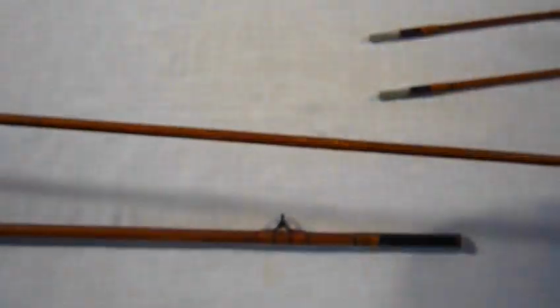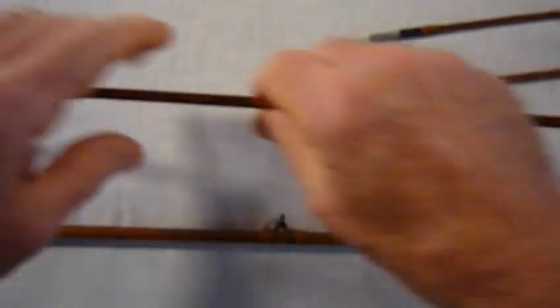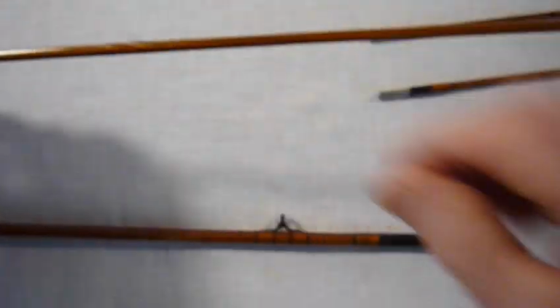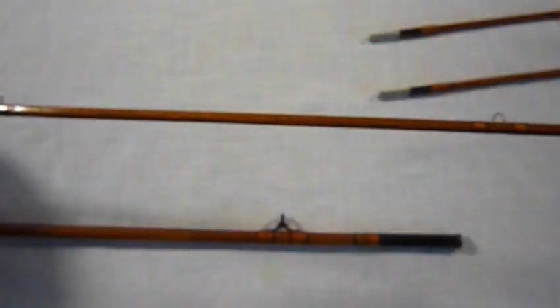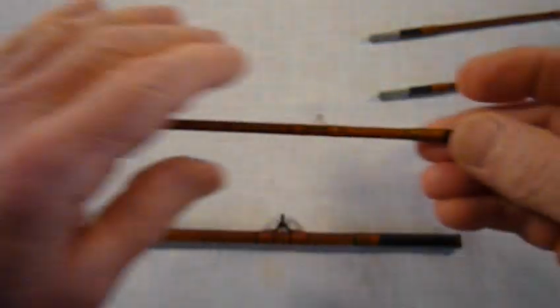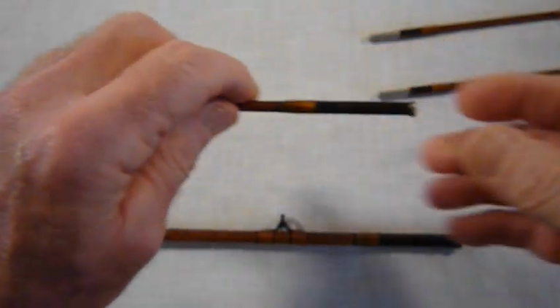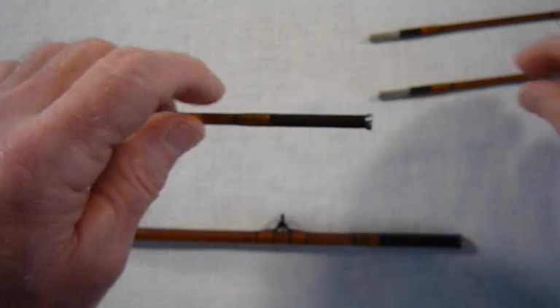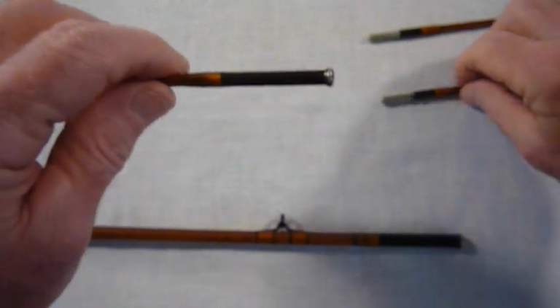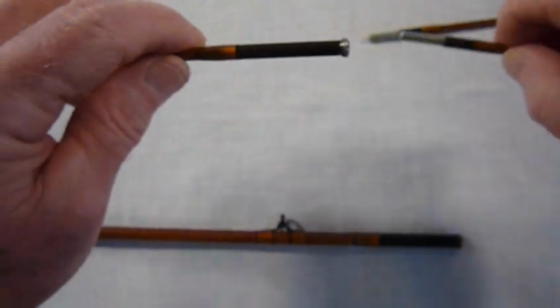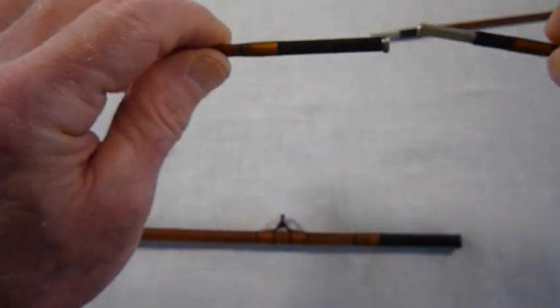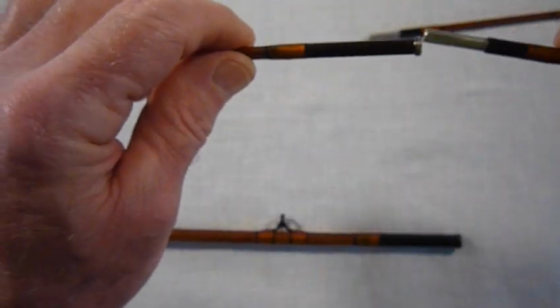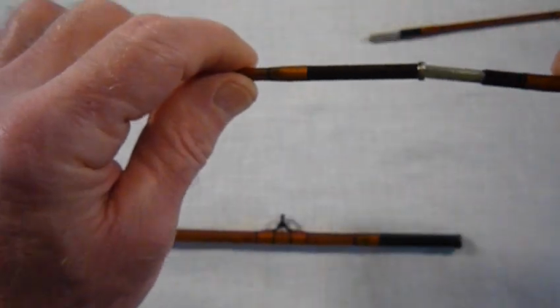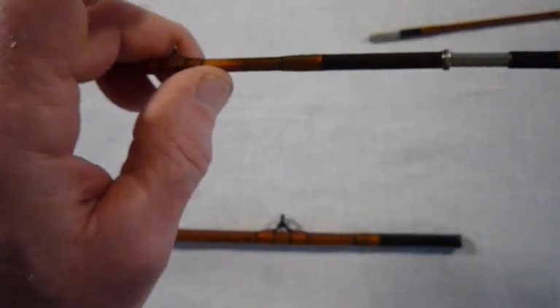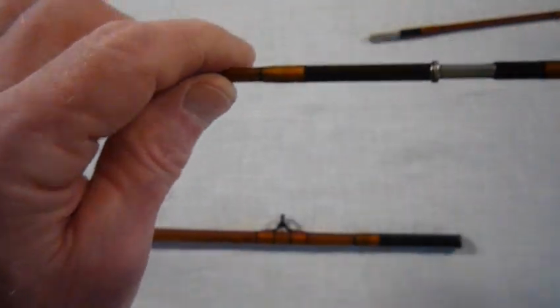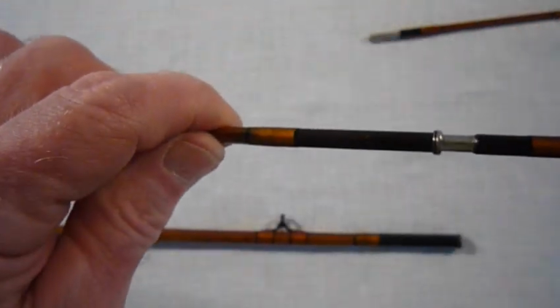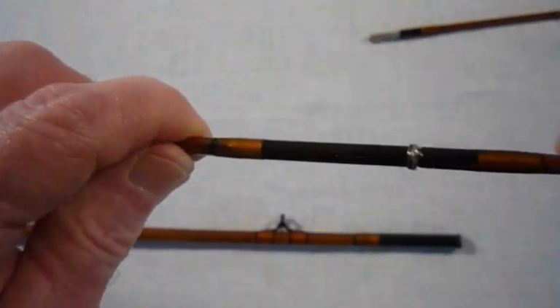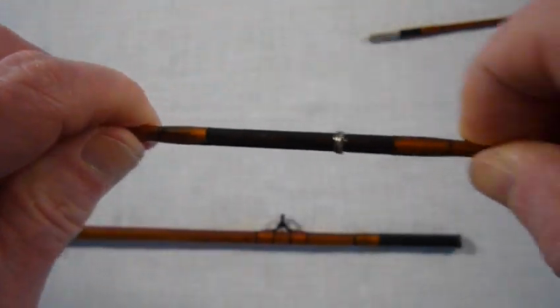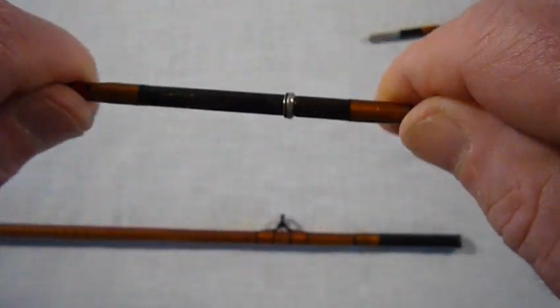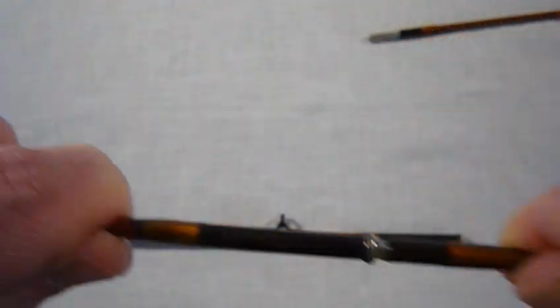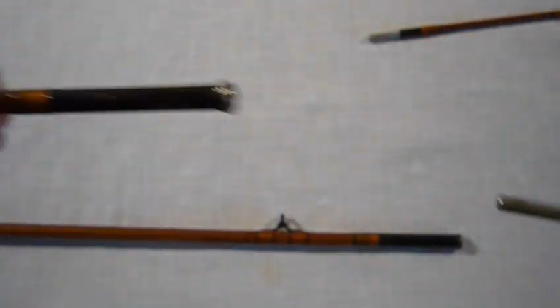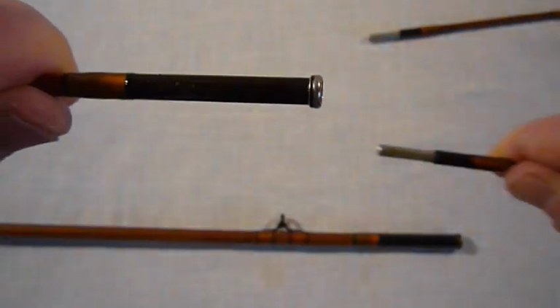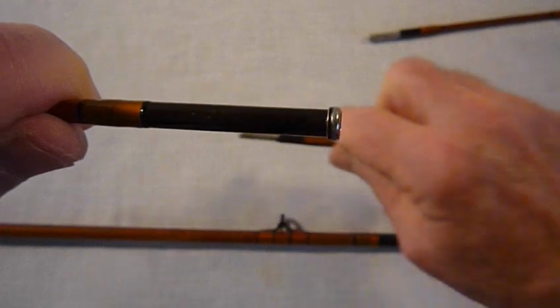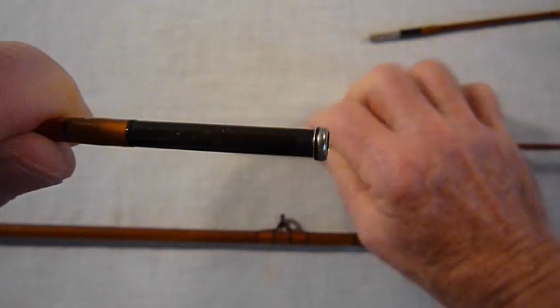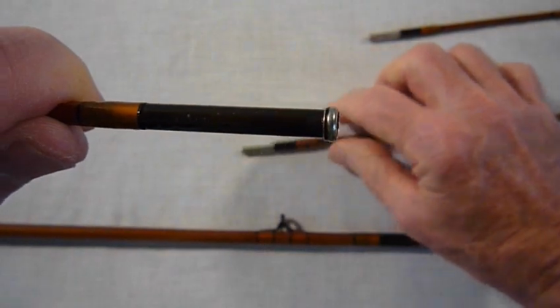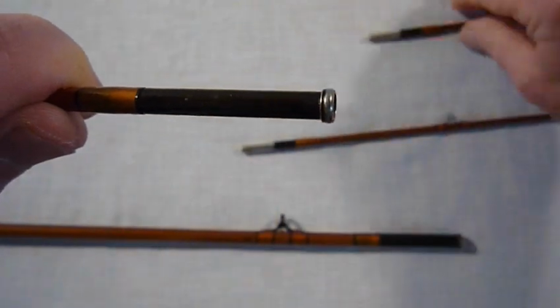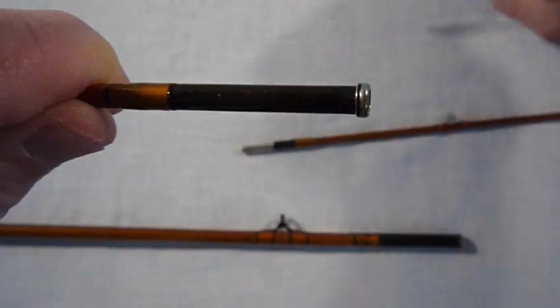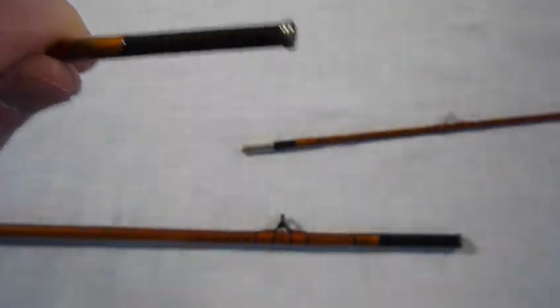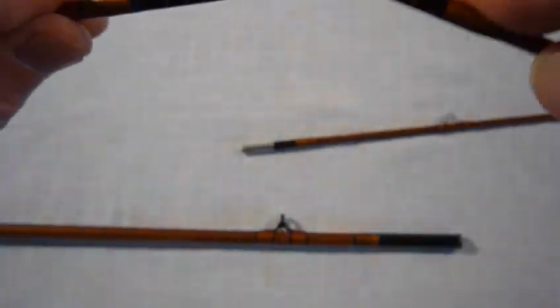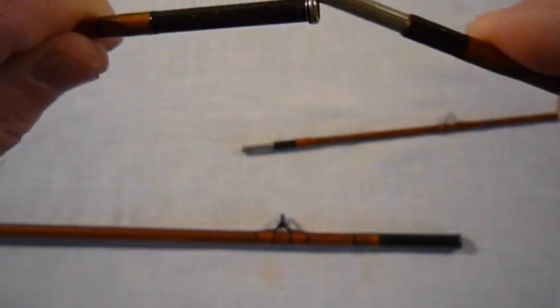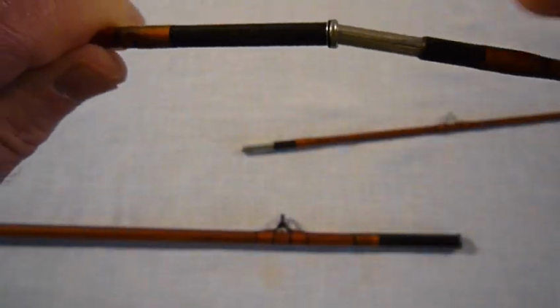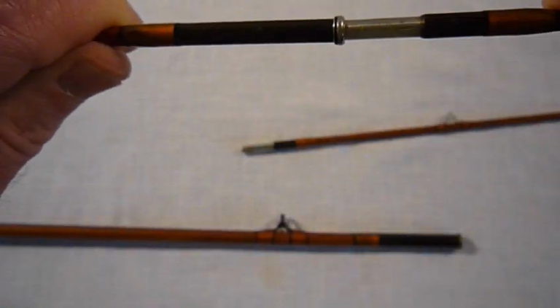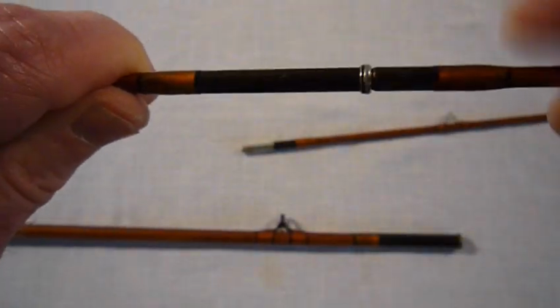And now the midsection with the first of two tip sections. And the second of the tip sections.